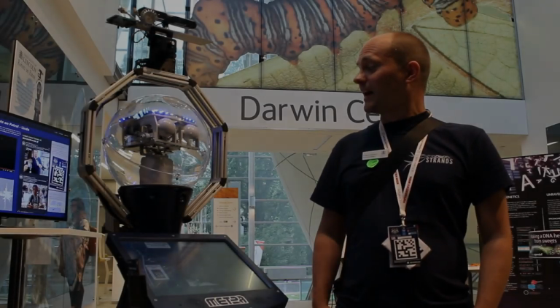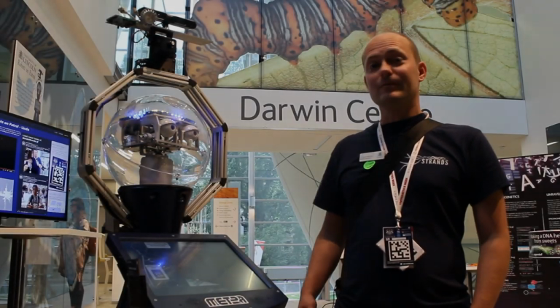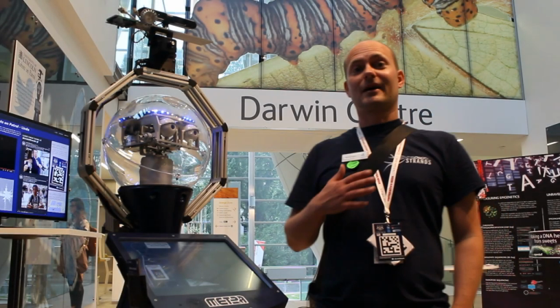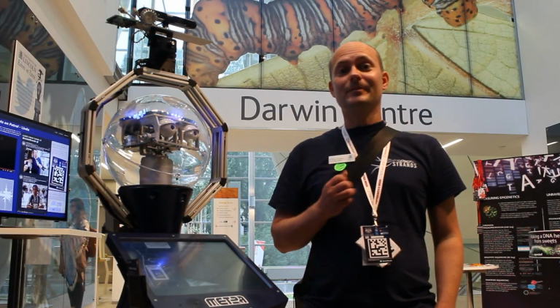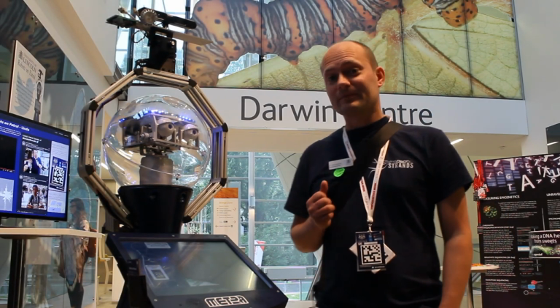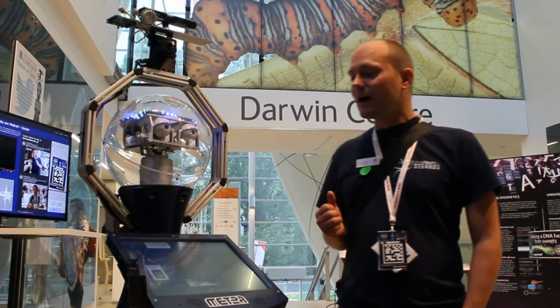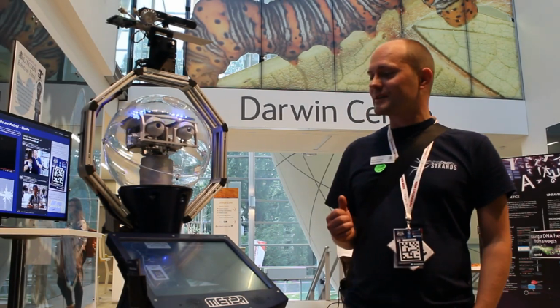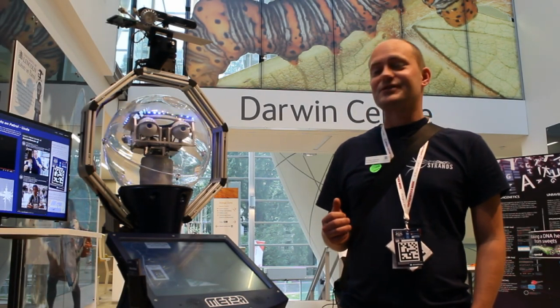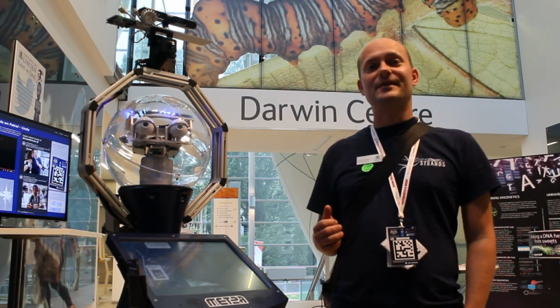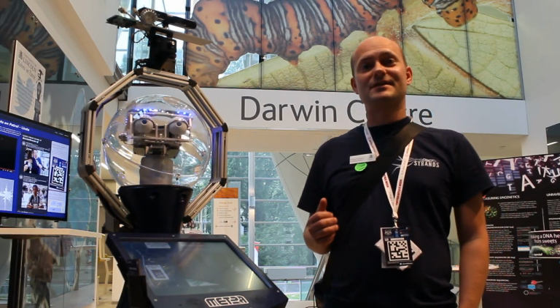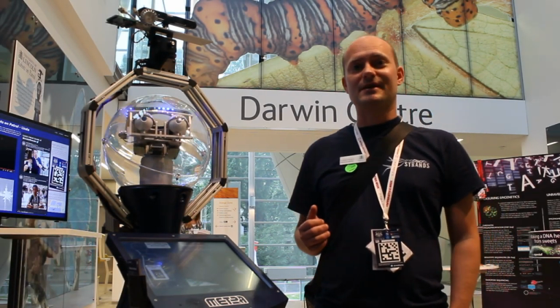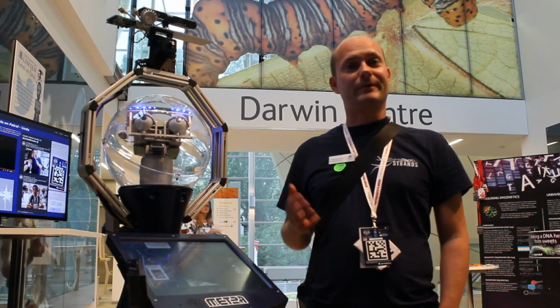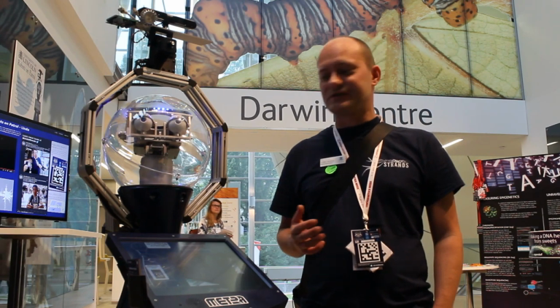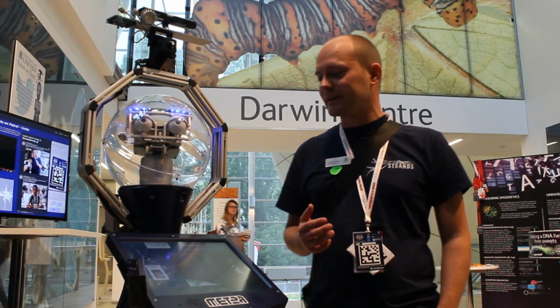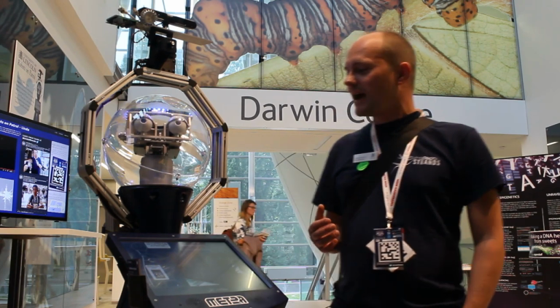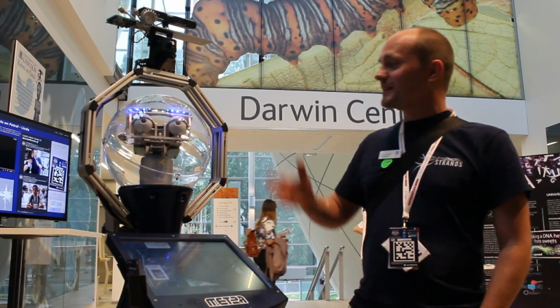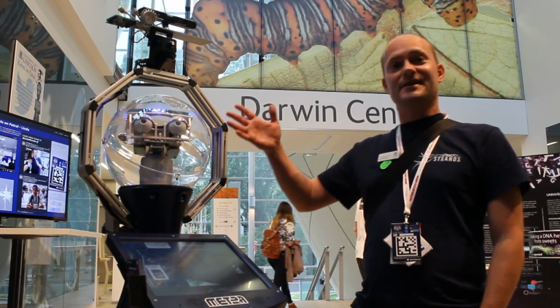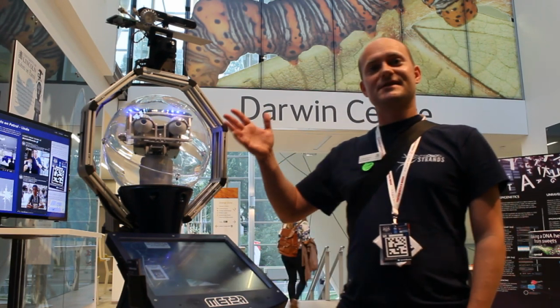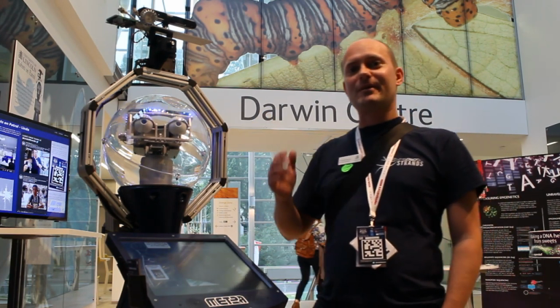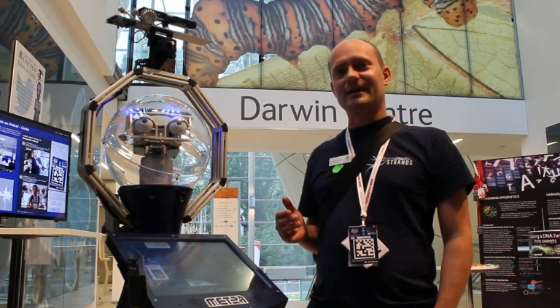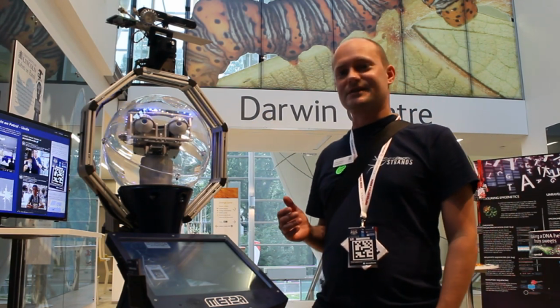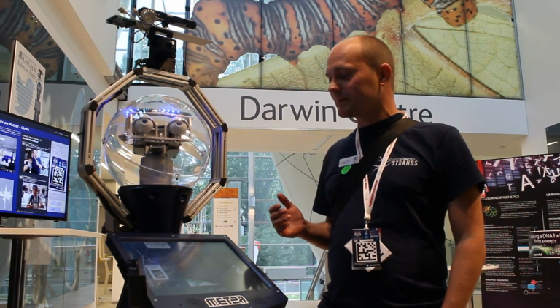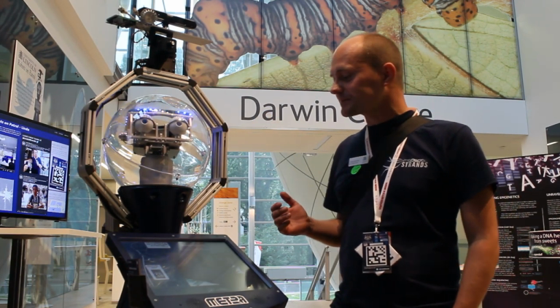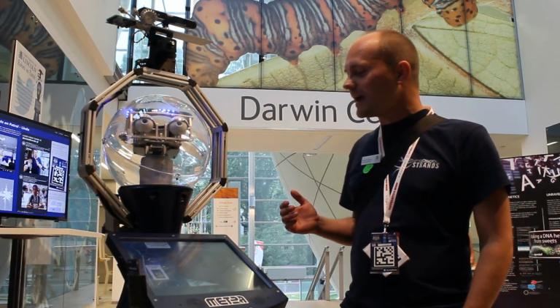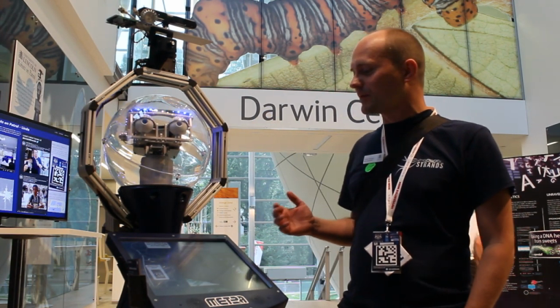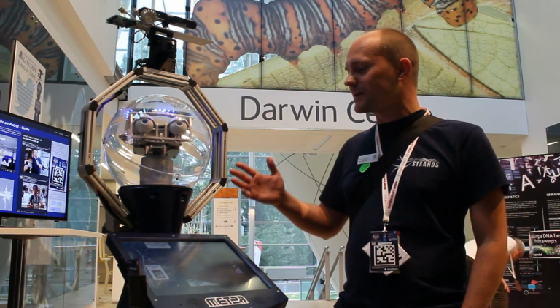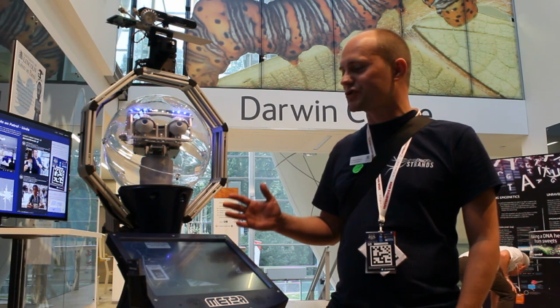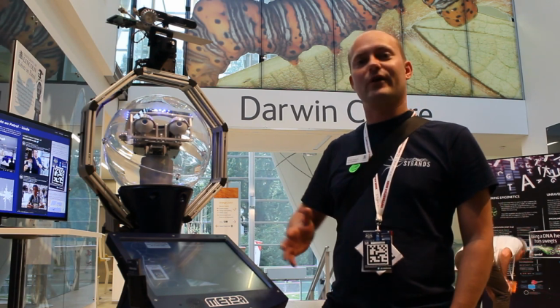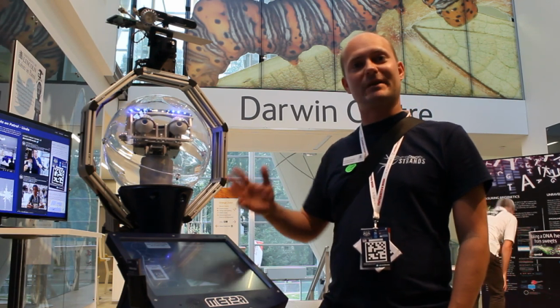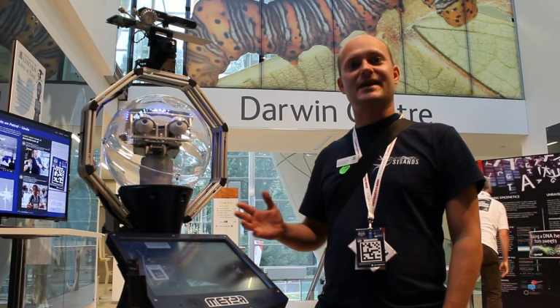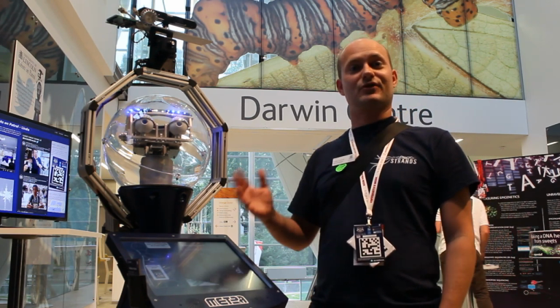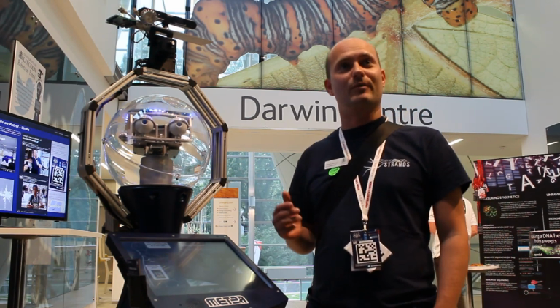Hello, I'm Marco Neide. I'm actually a researcher in the Strands project. I'm from the University of Lincoln. And this is Linda — our robot here at University of Sweden. And we brought Linda to show her capabilities as a patrol robot.